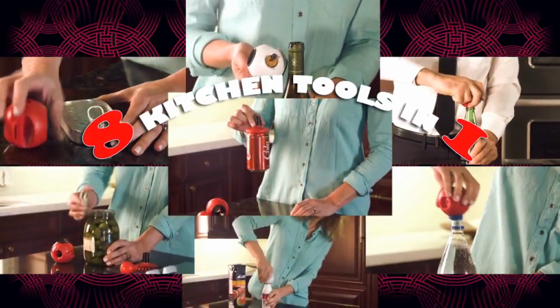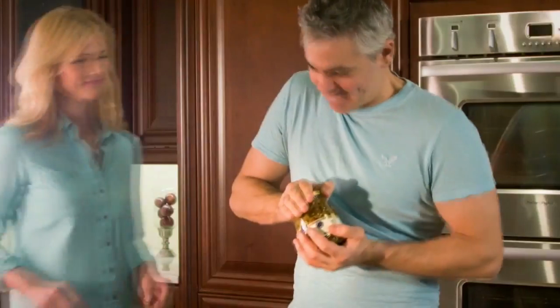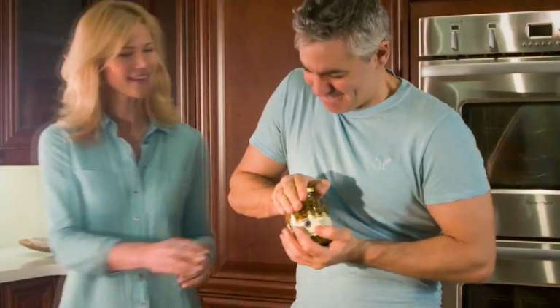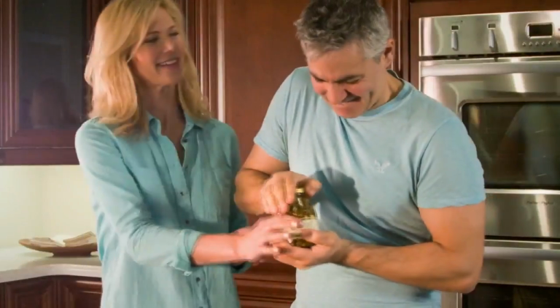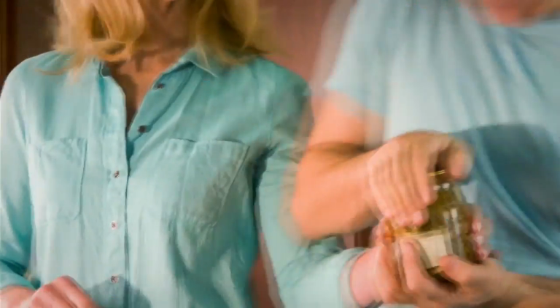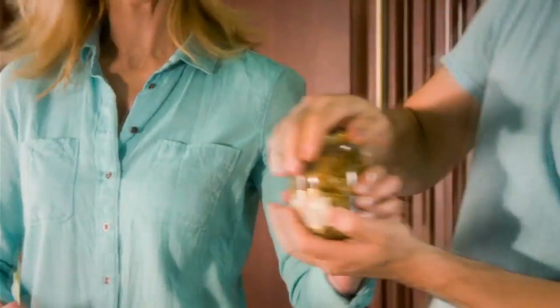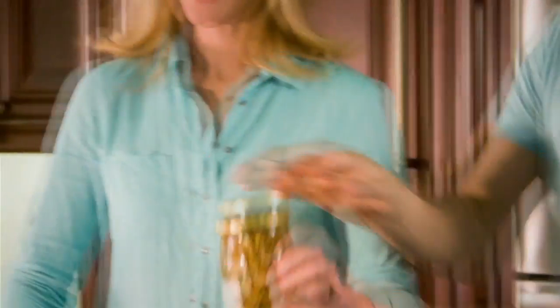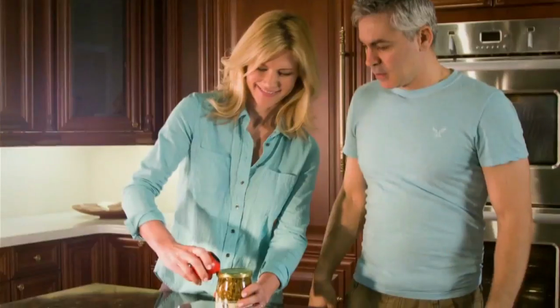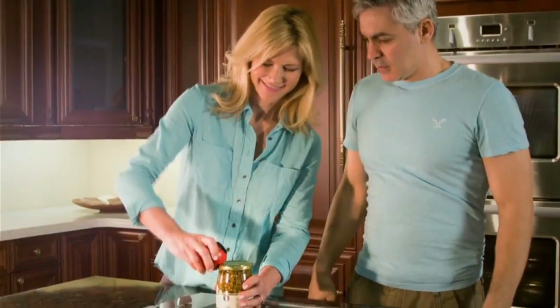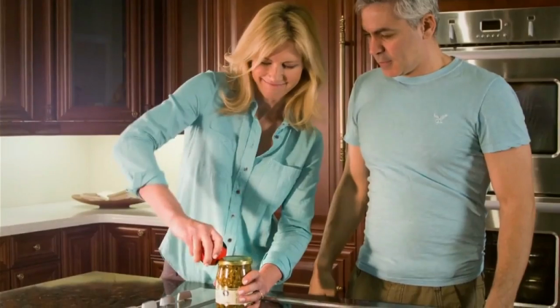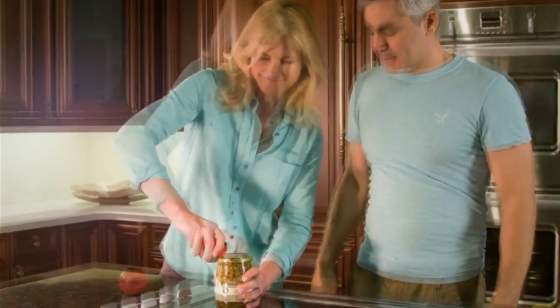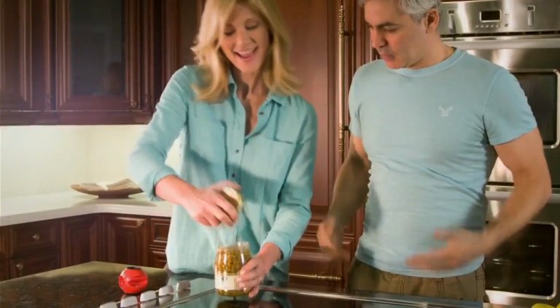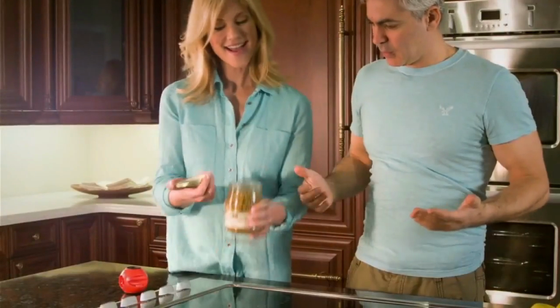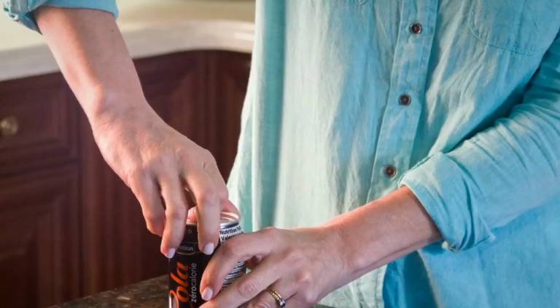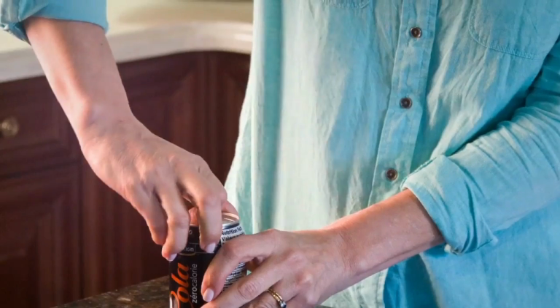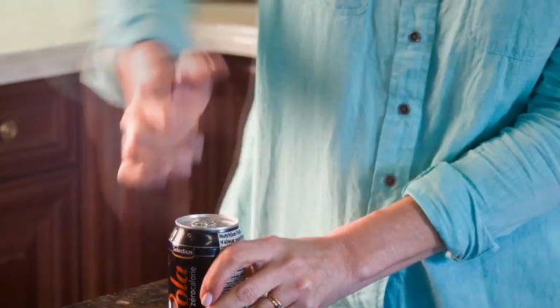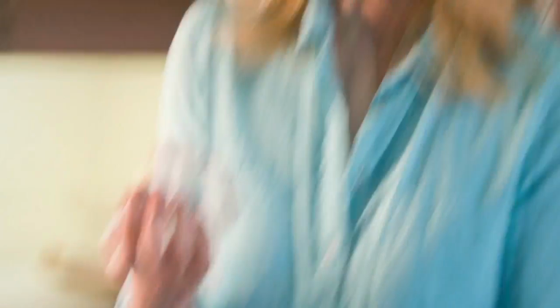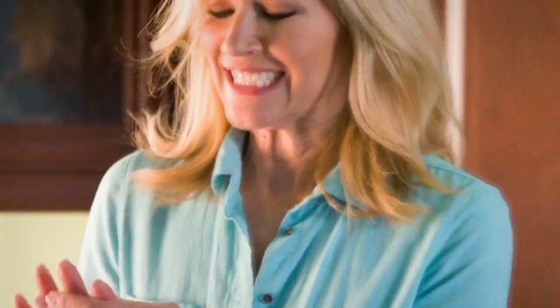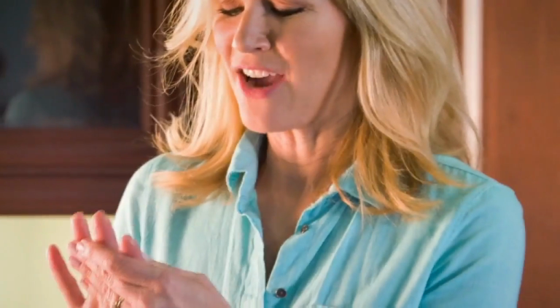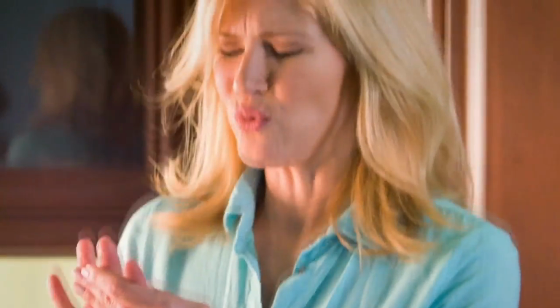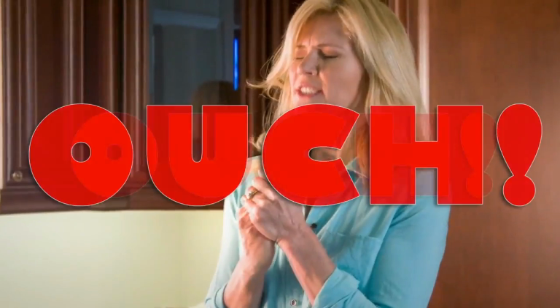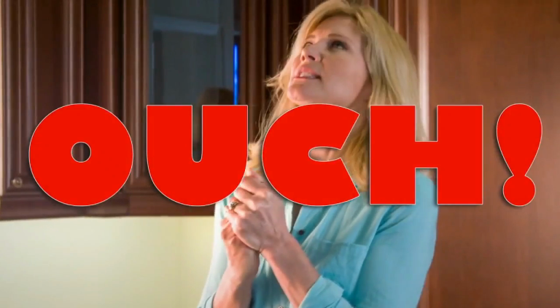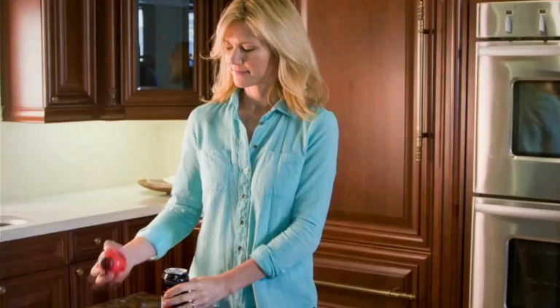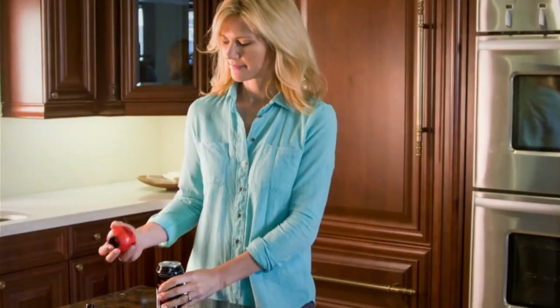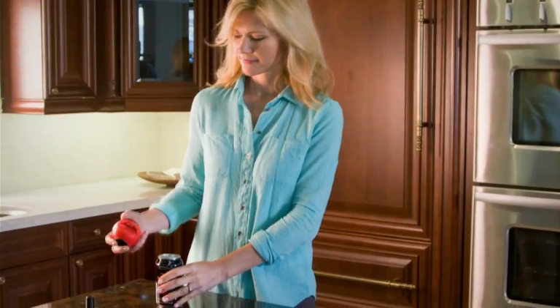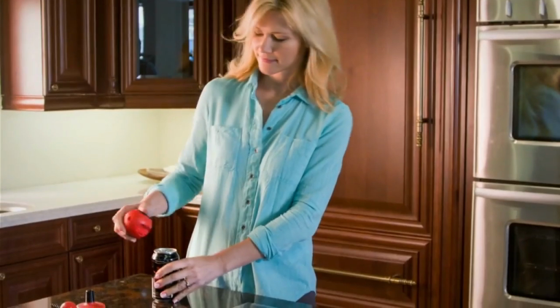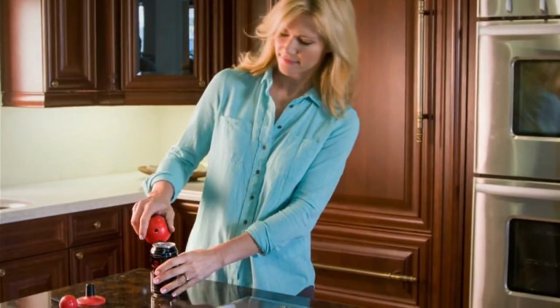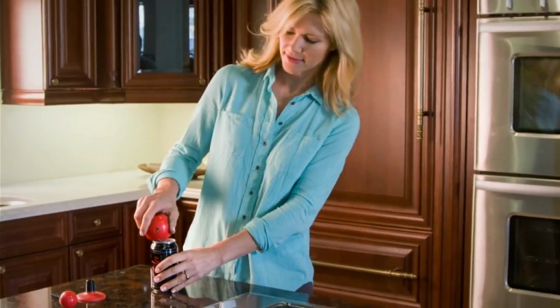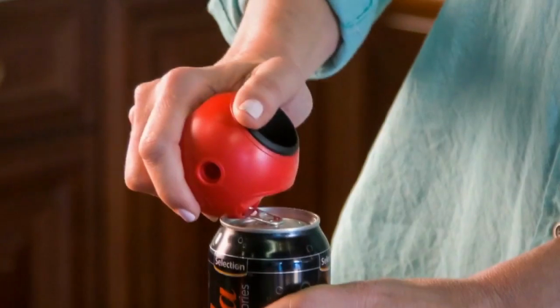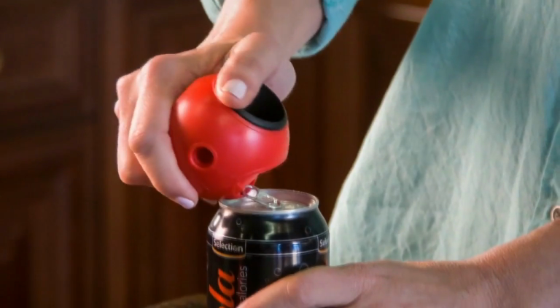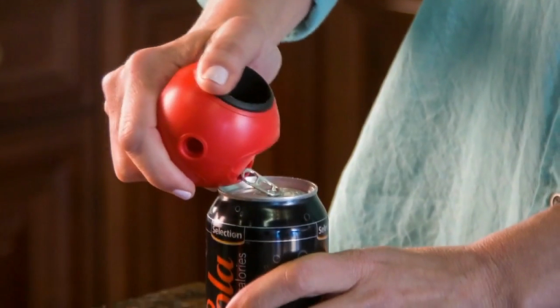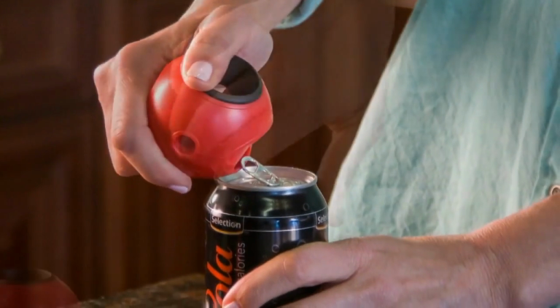Ladies, forget about asking your man. With the AllOpen, you can open it all. And you never have to worry about breaking another nail. Ouch! Use the EasyLip to easily open tab cans or tins.